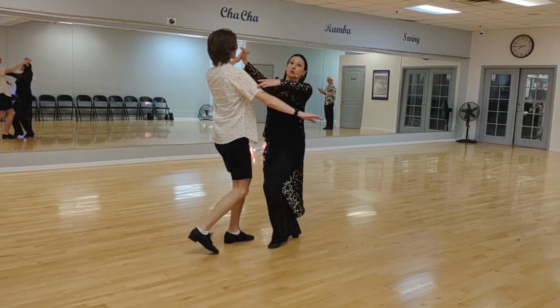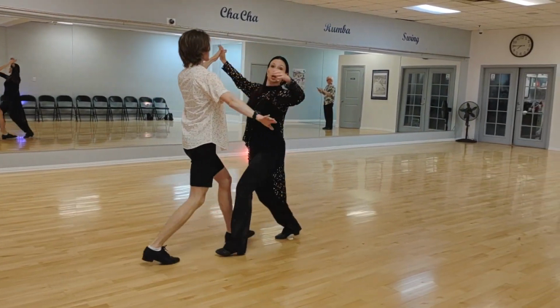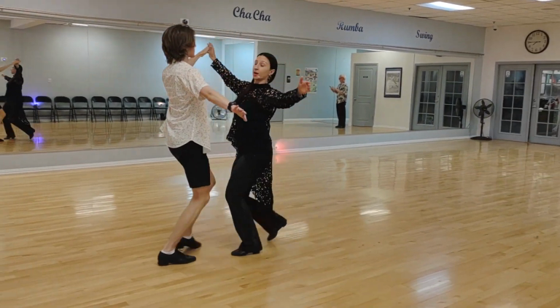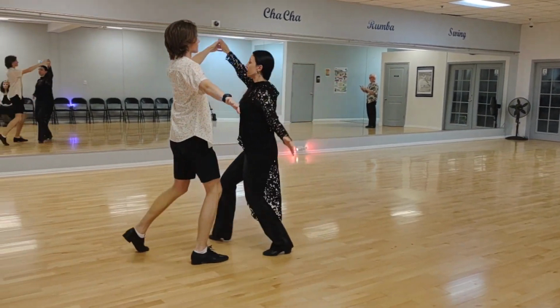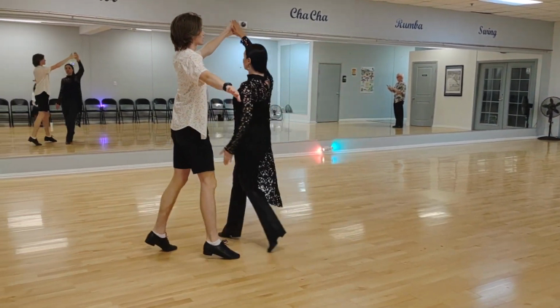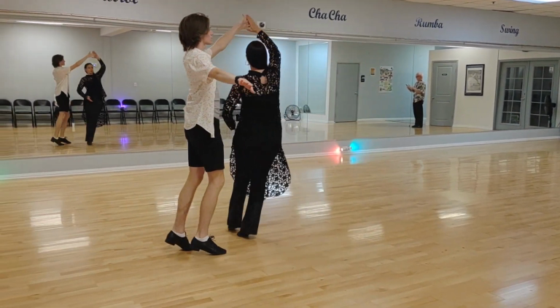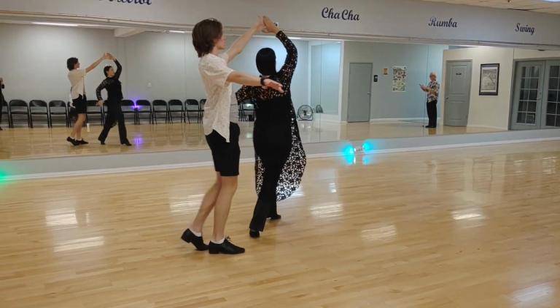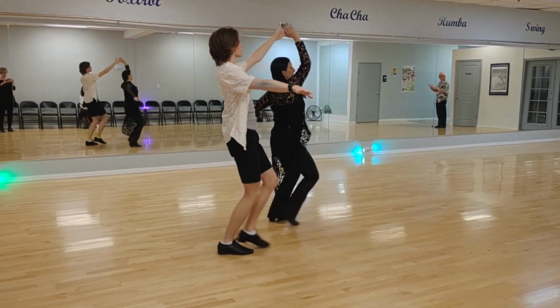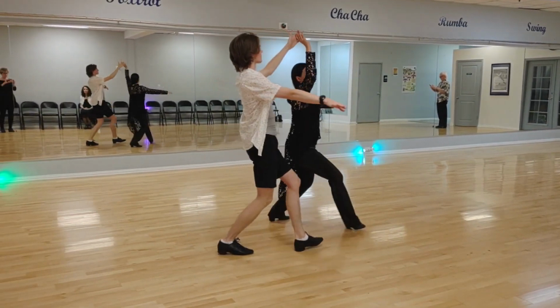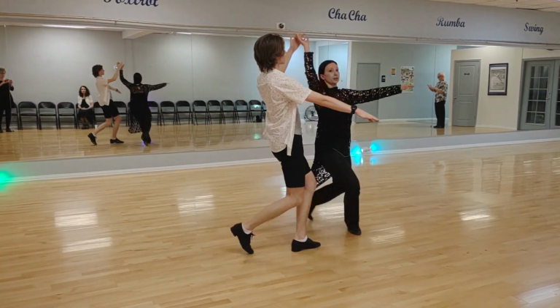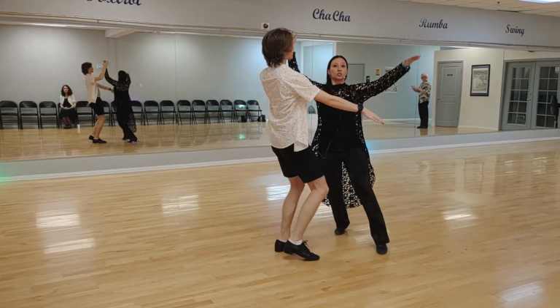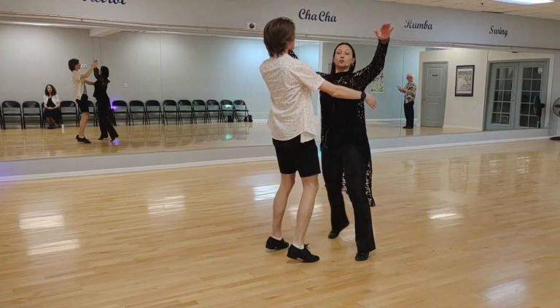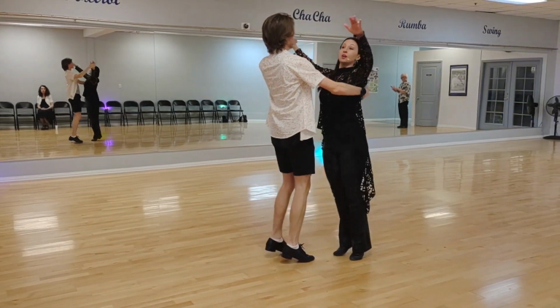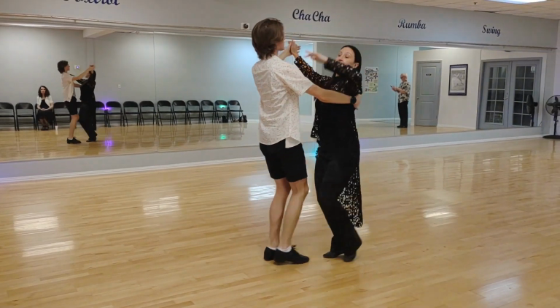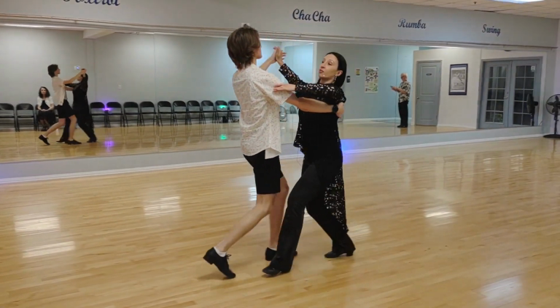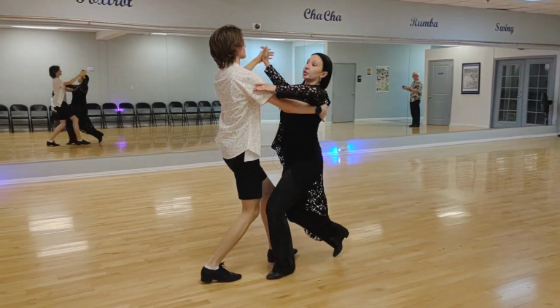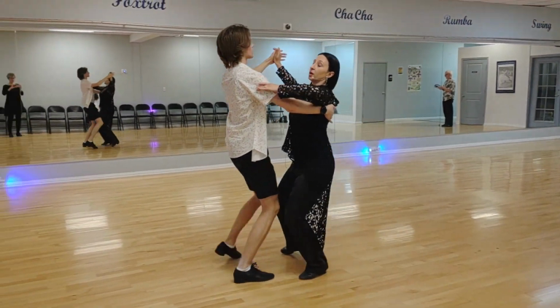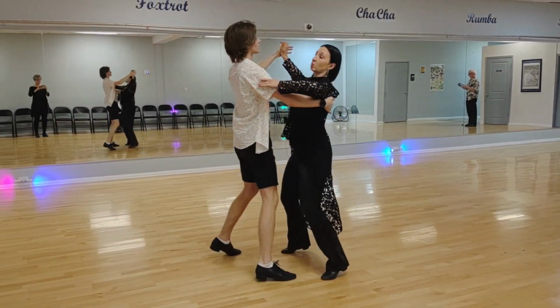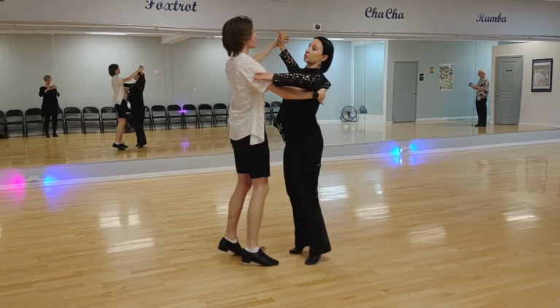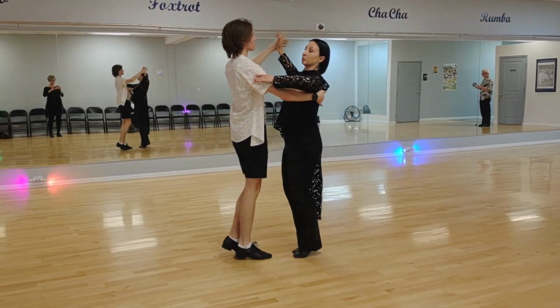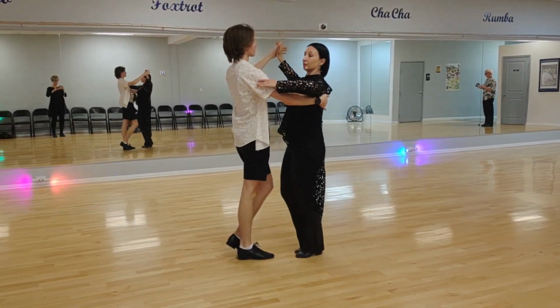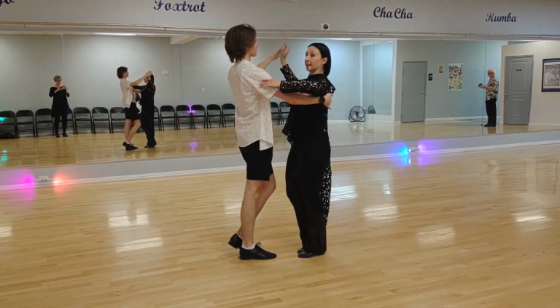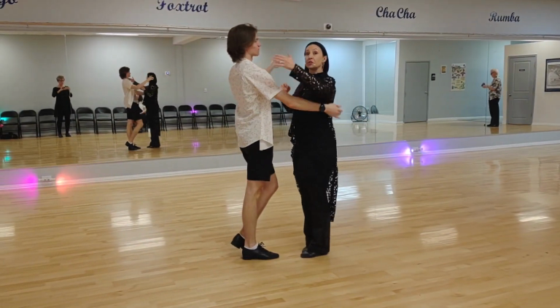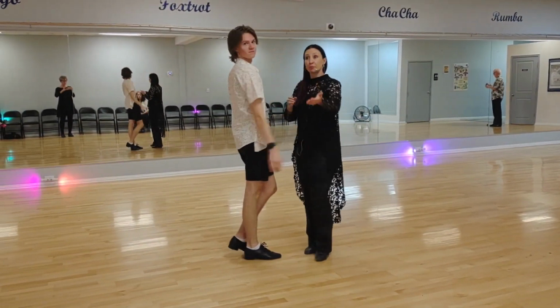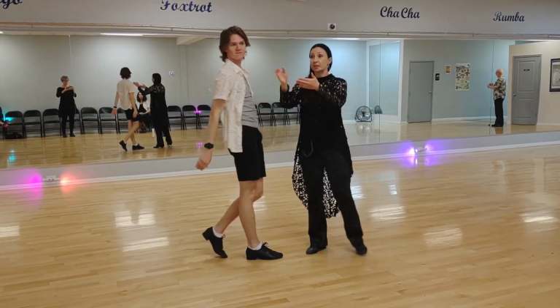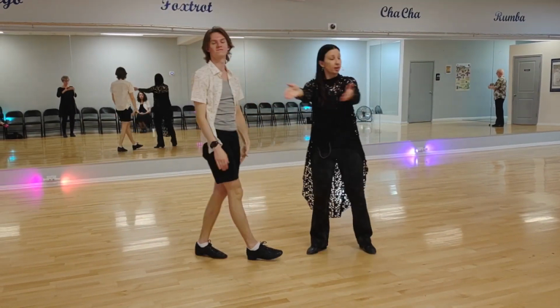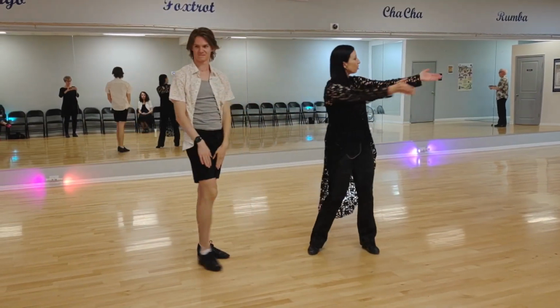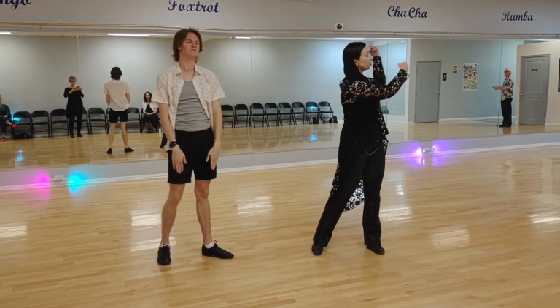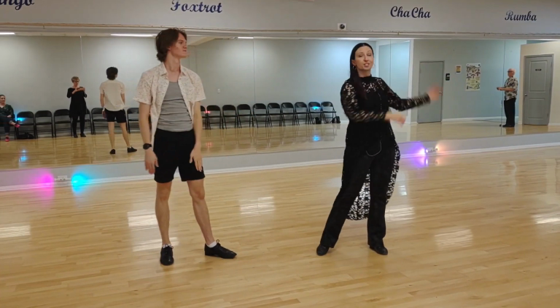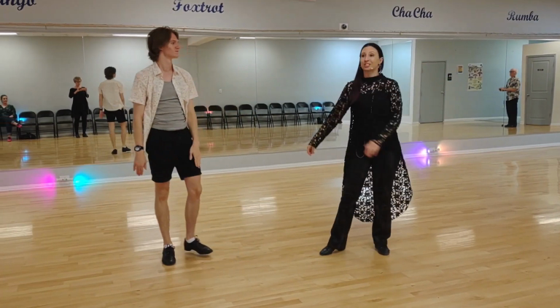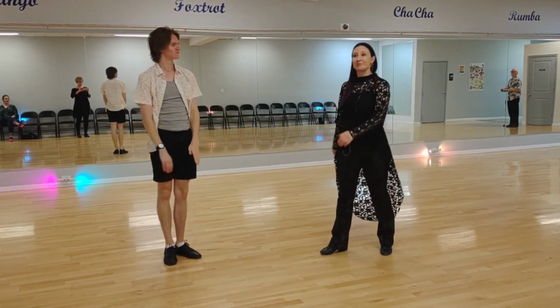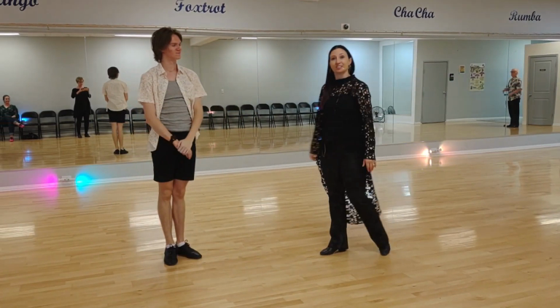Followers turn. 1, 2, 3. 1, 2, 3. Finish the box. 1, 2, 3. And then you can repeat and go around the whole floor doing just that pattern.